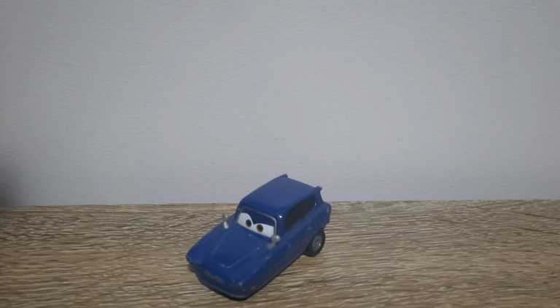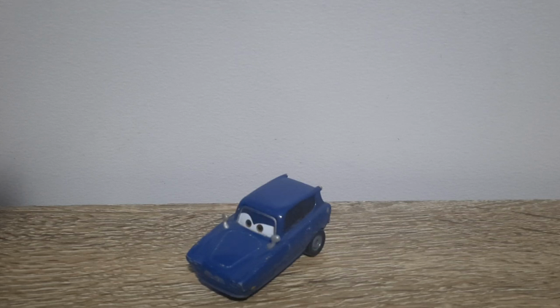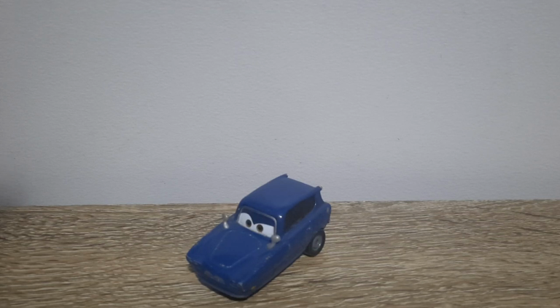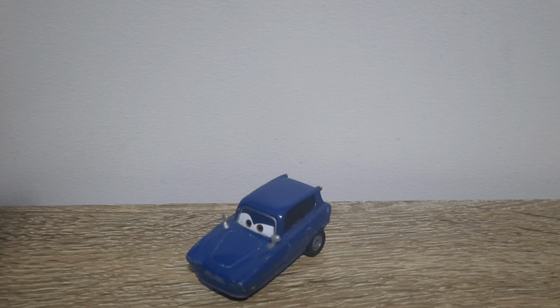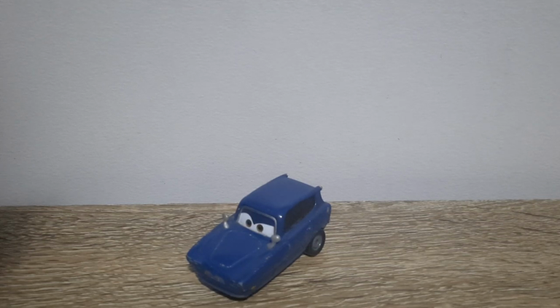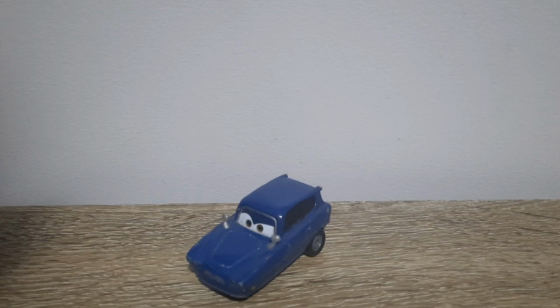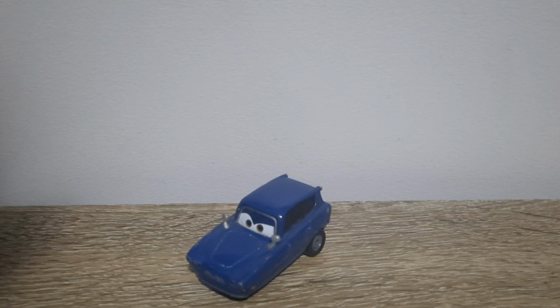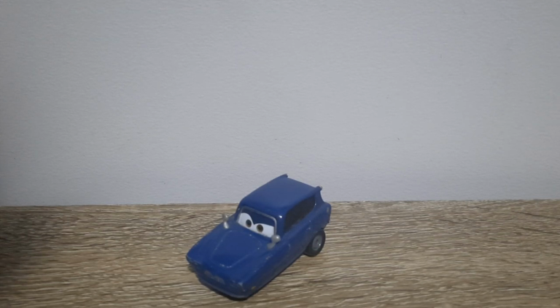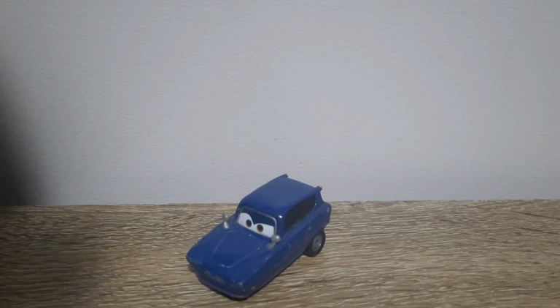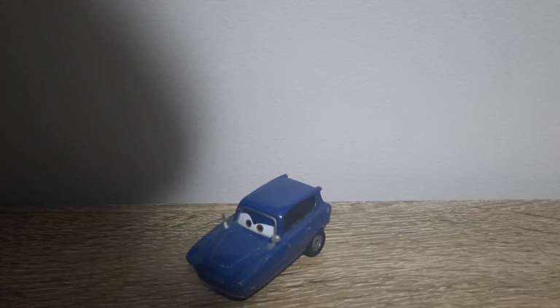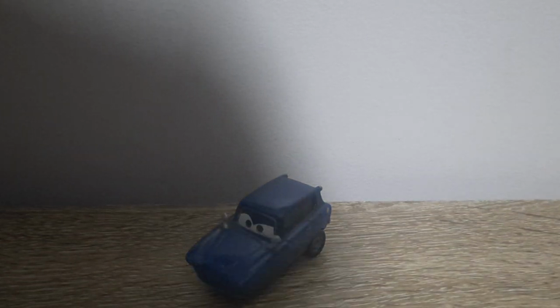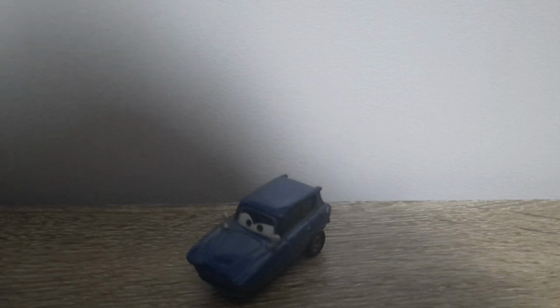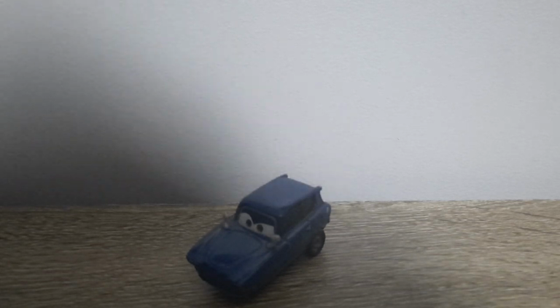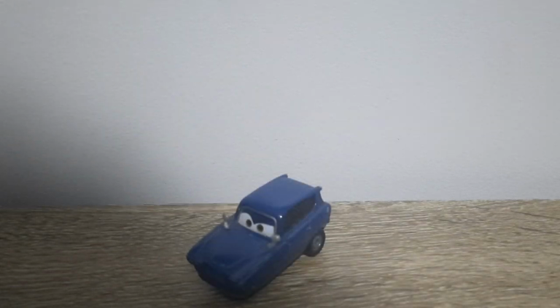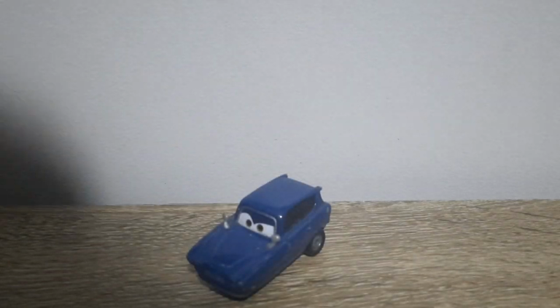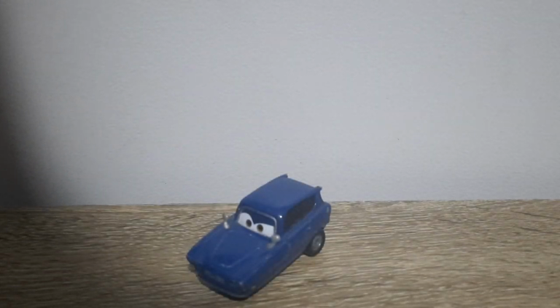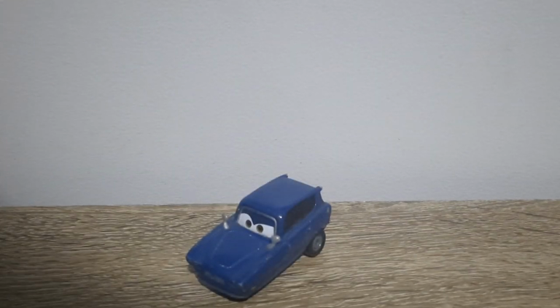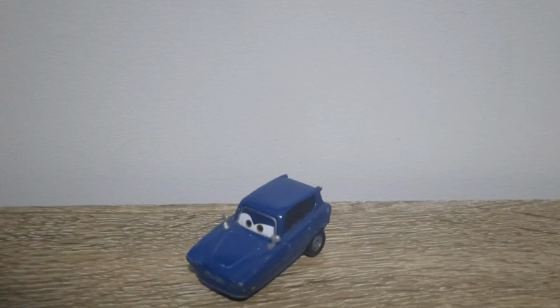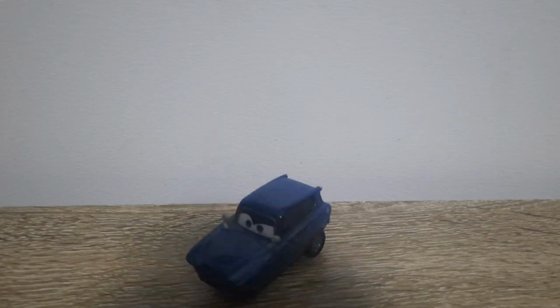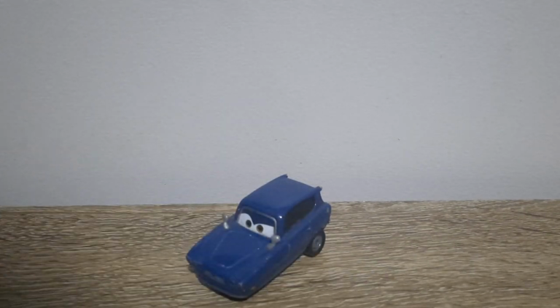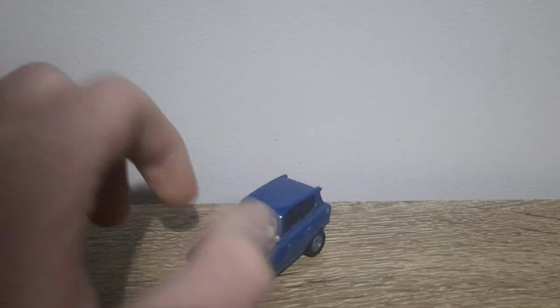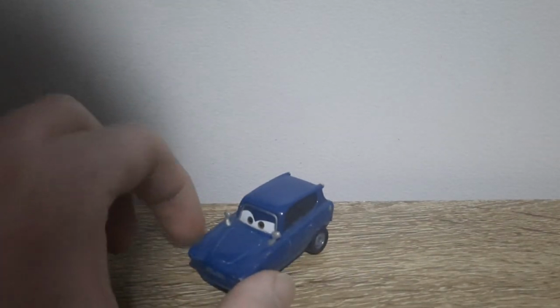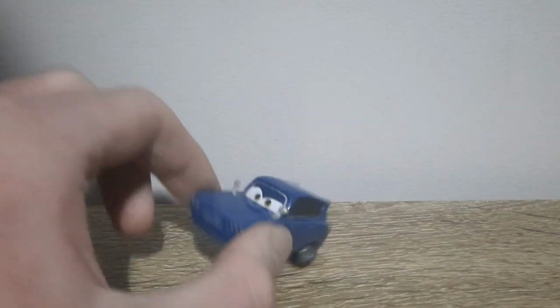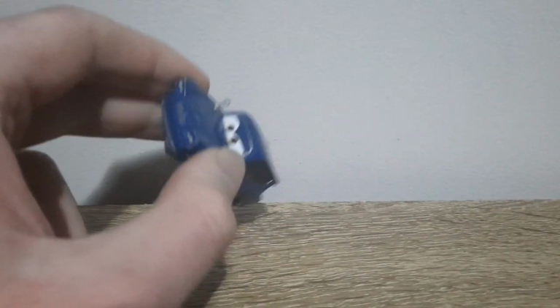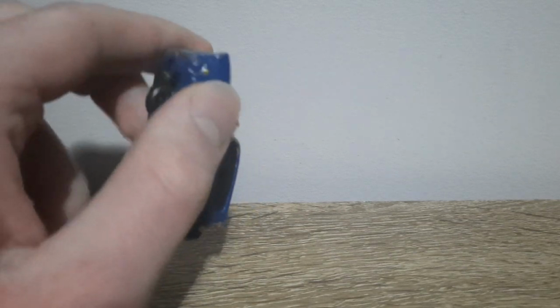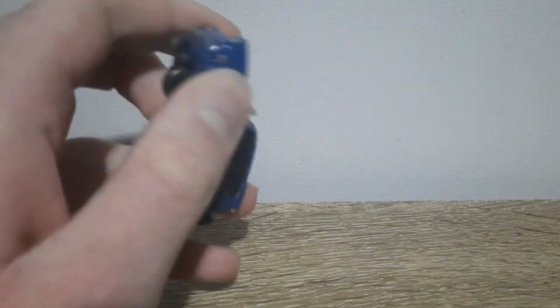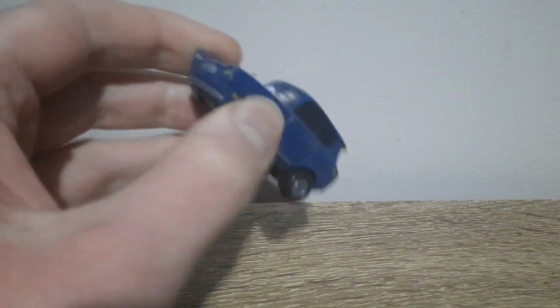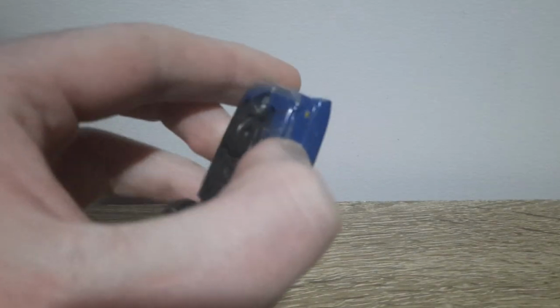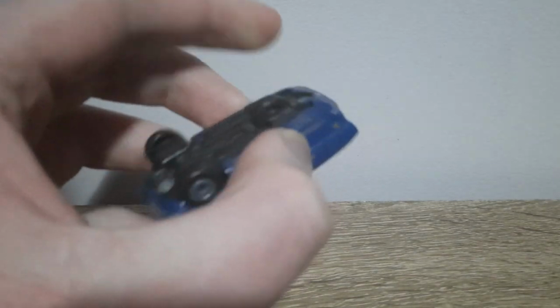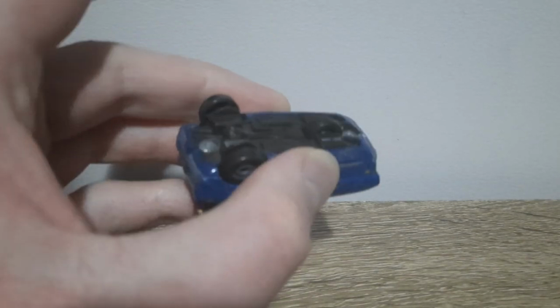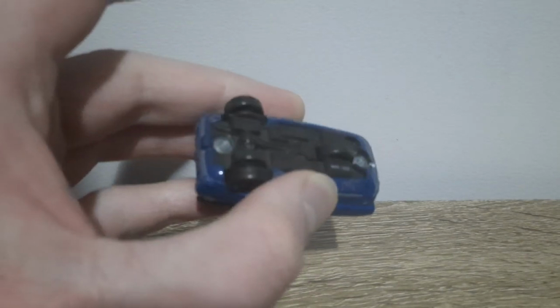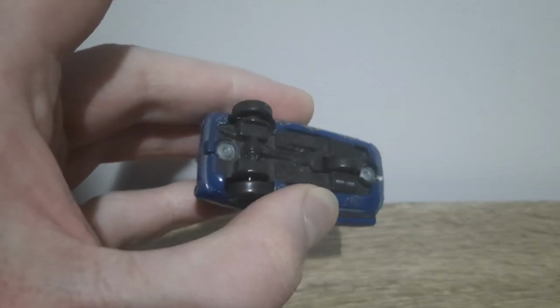Hello YouTube, welcome to yet another new video. In today's video we'll be taking a little look at Tom from Cars 2, so let's just get right into it.